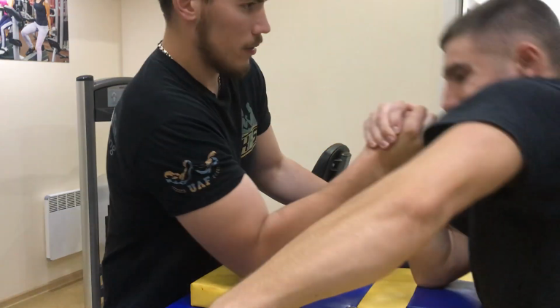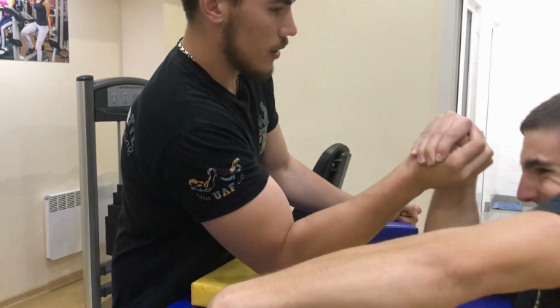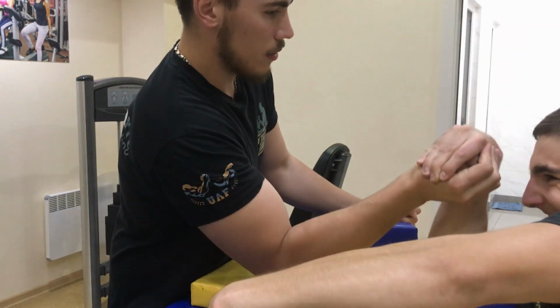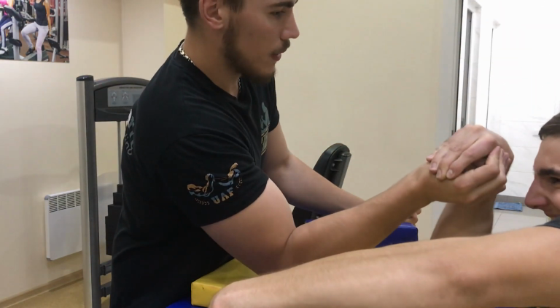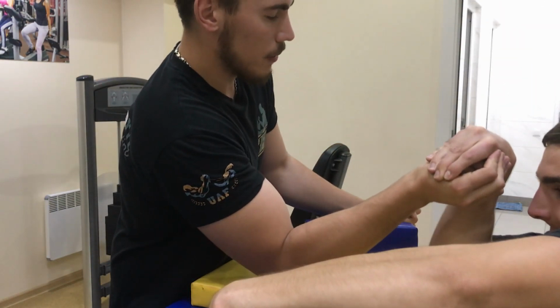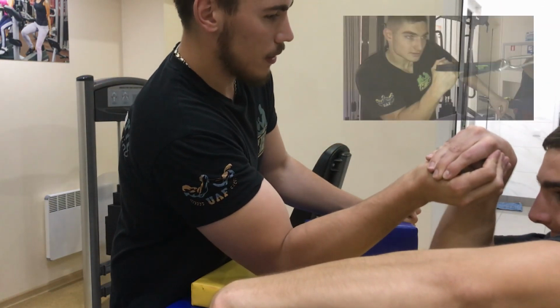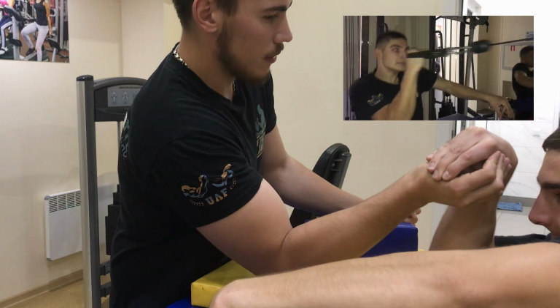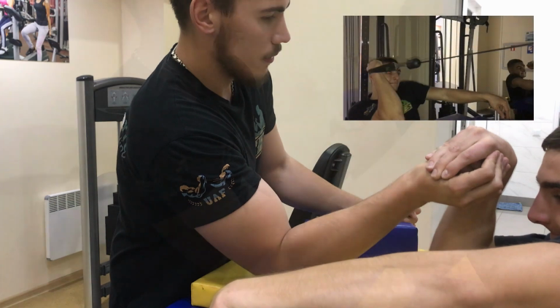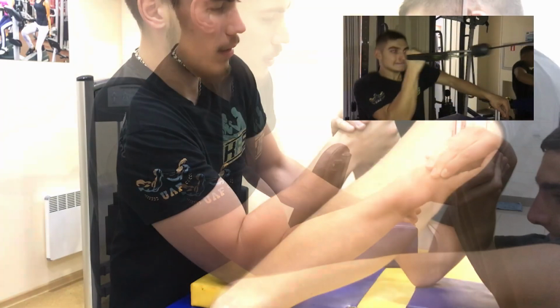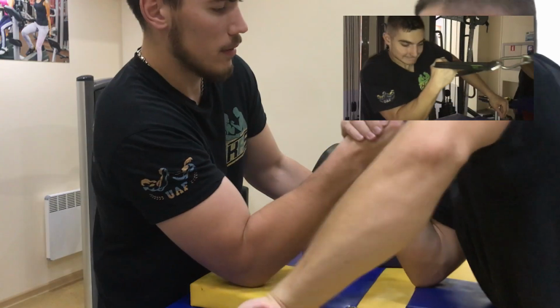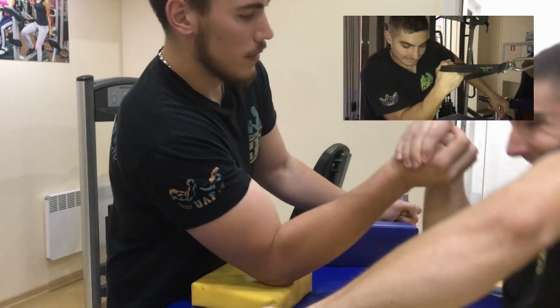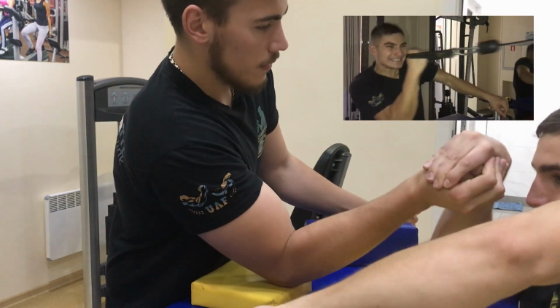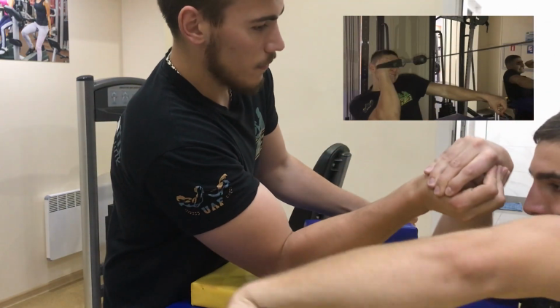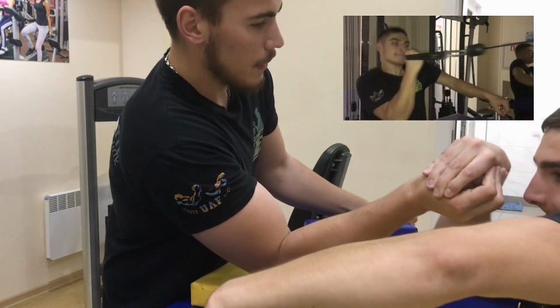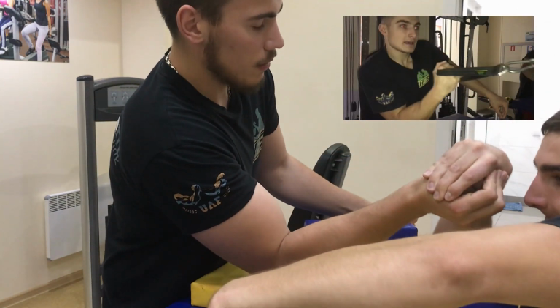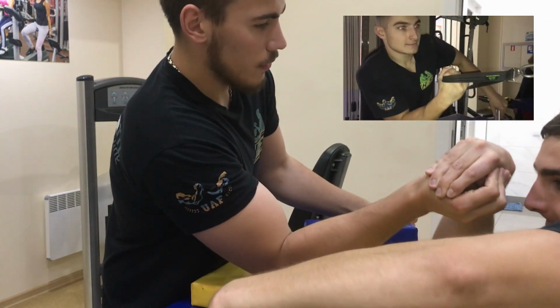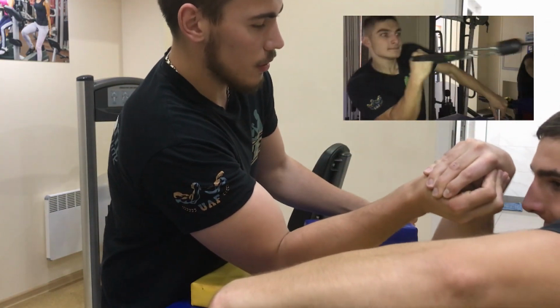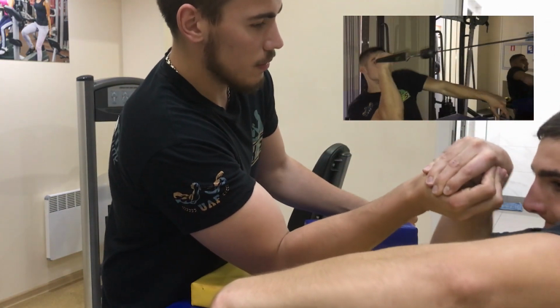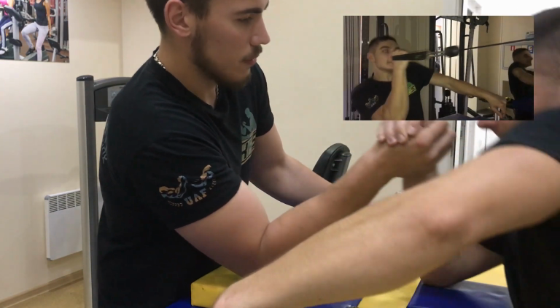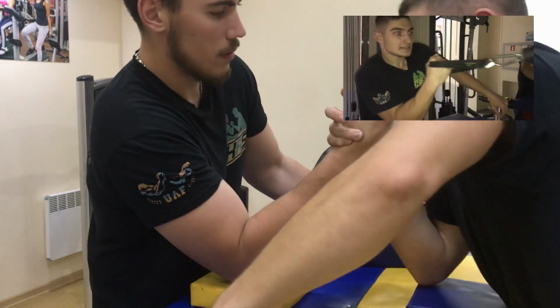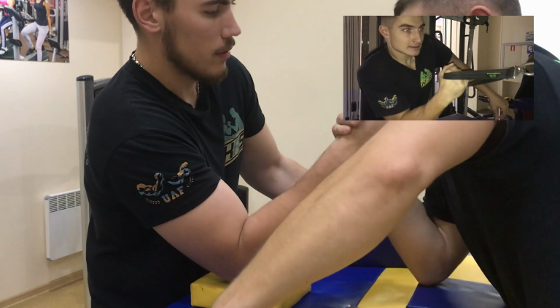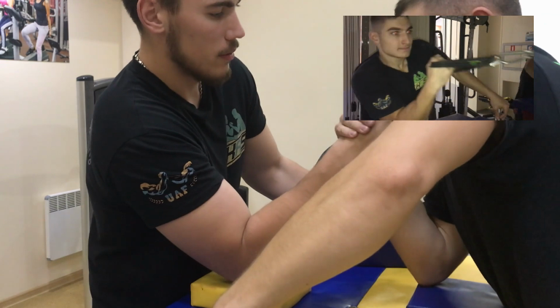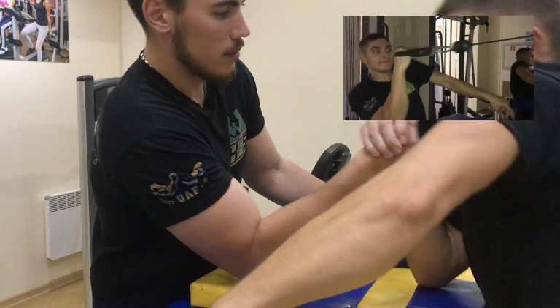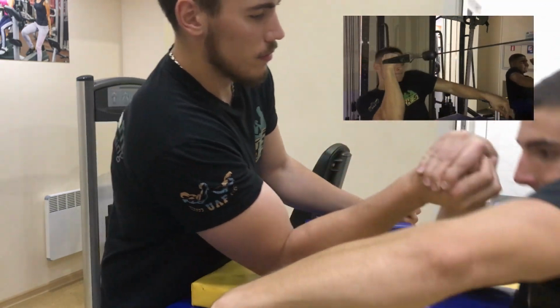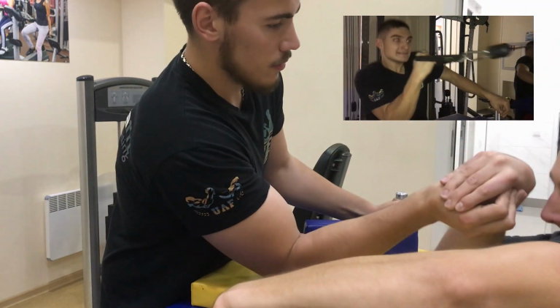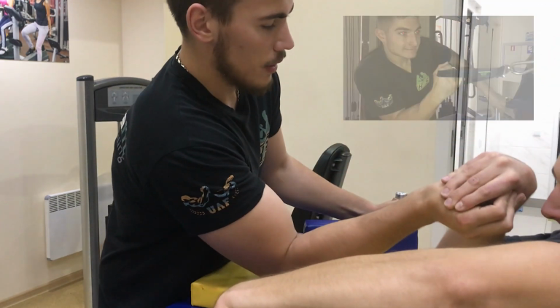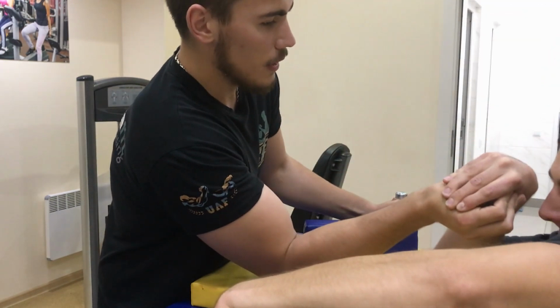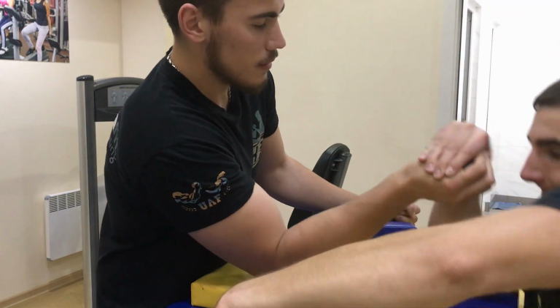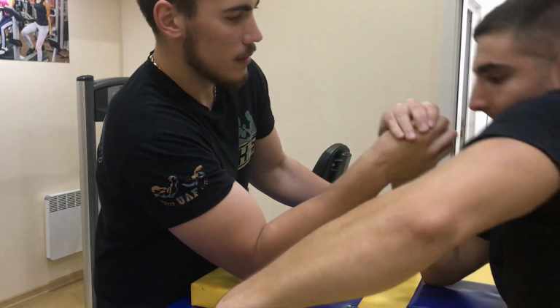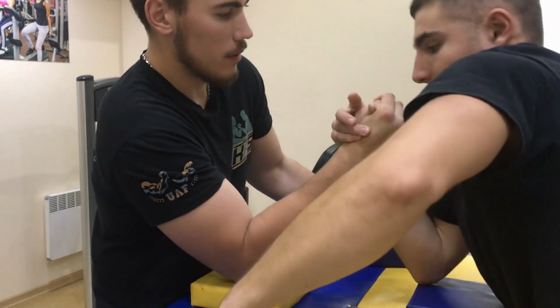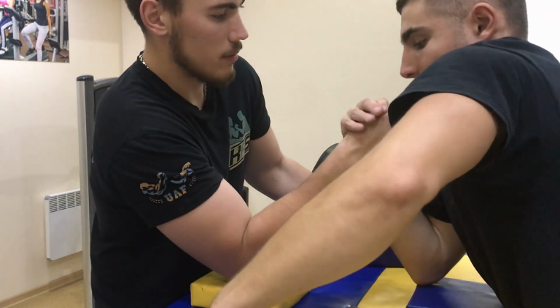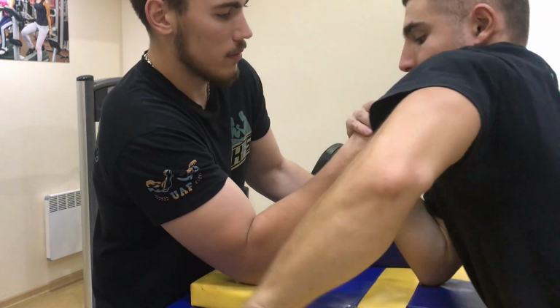By the way, there is a video on our channel with an exercise for this movement — it has now appeared in the upper right corner. You can also do the hammer and rolls for this movement.